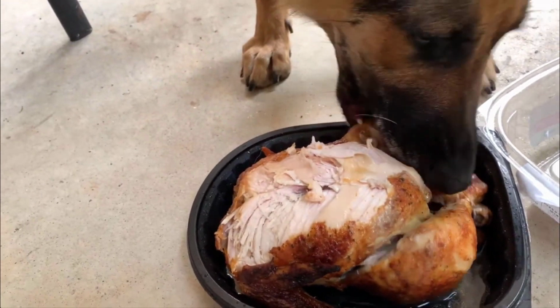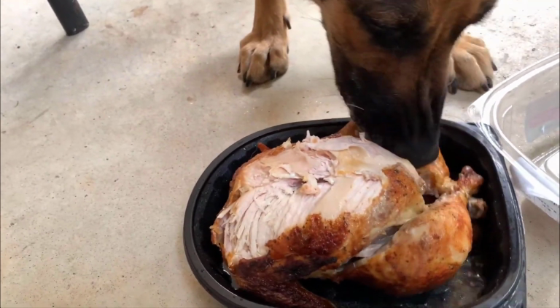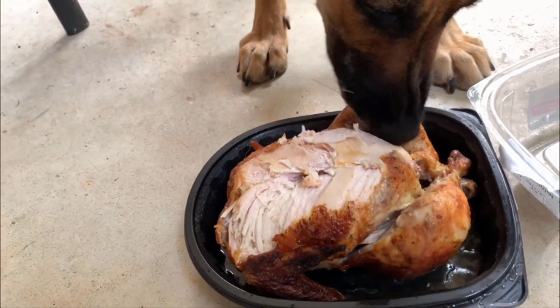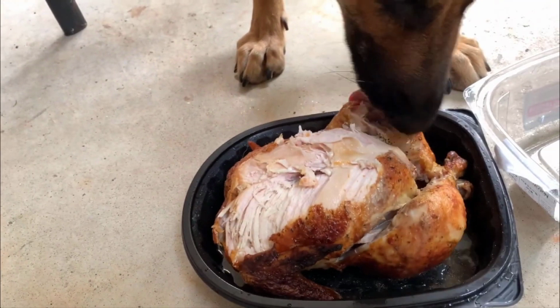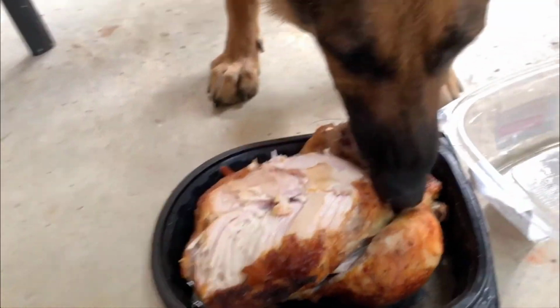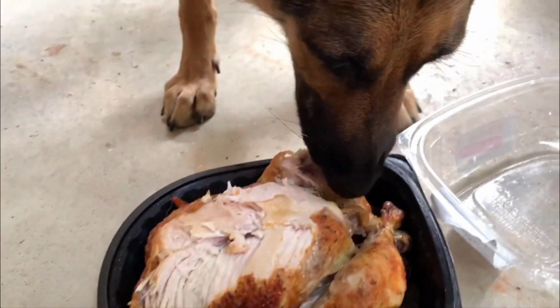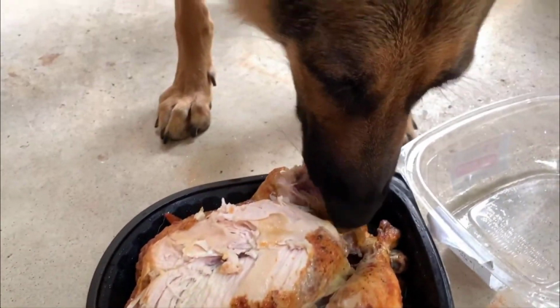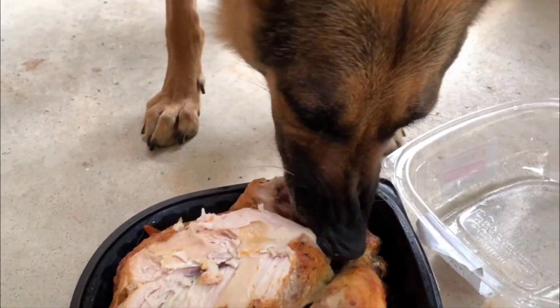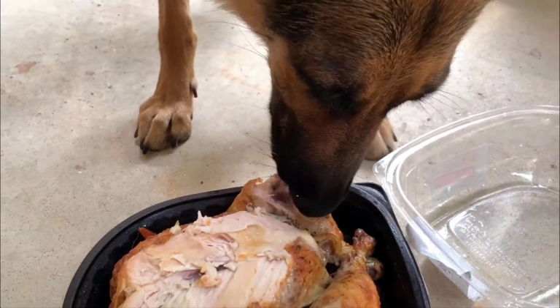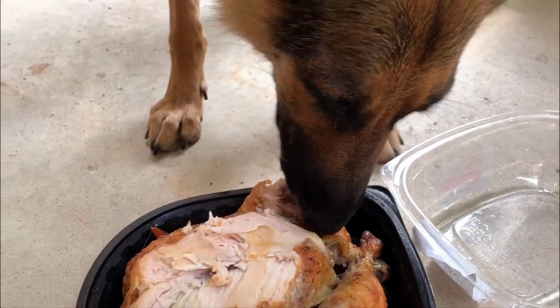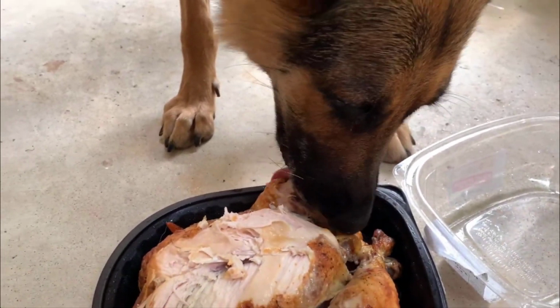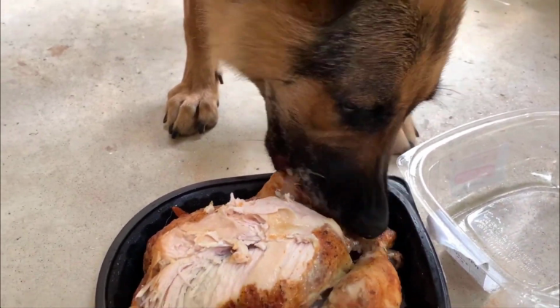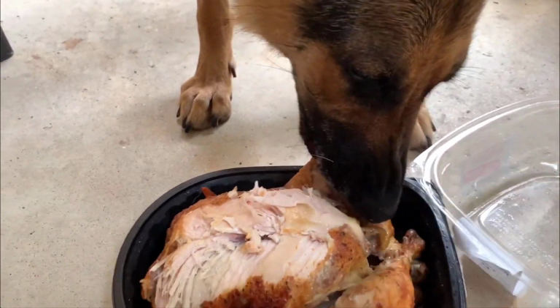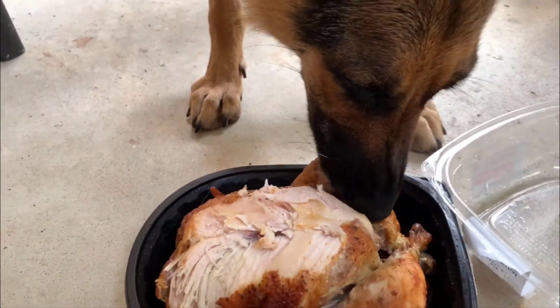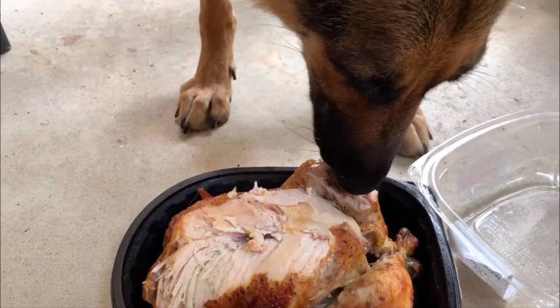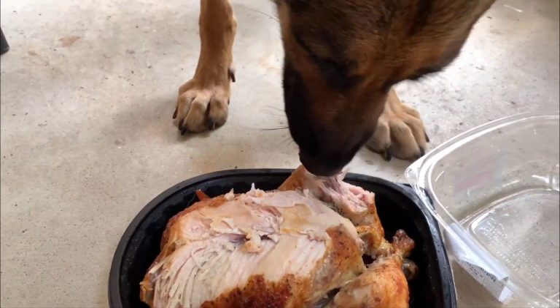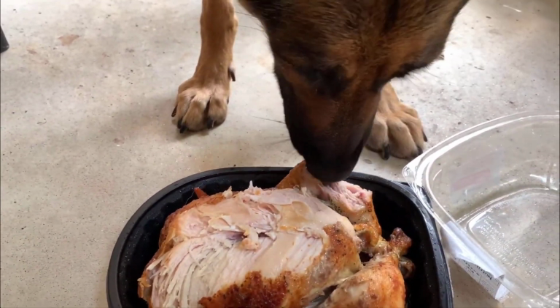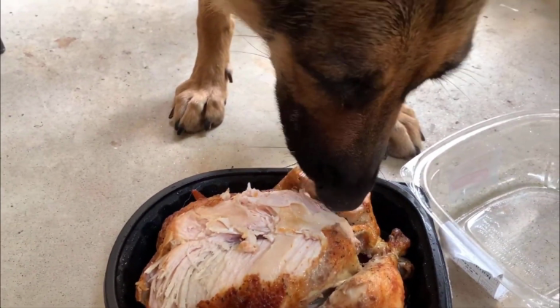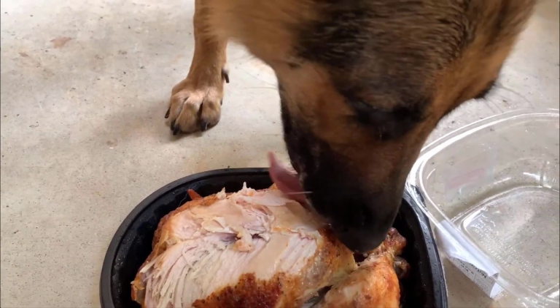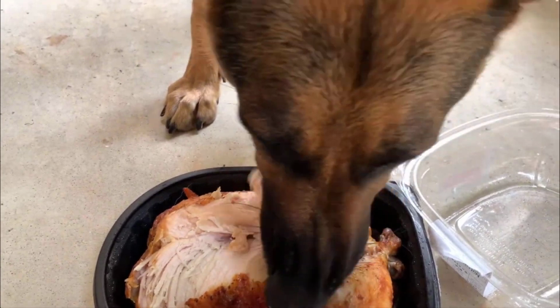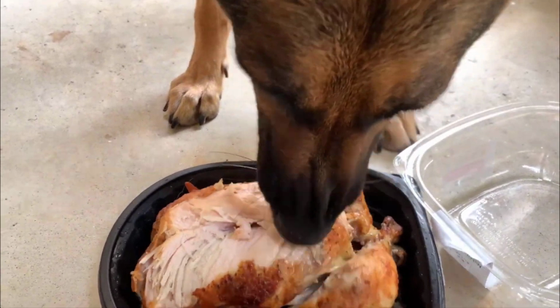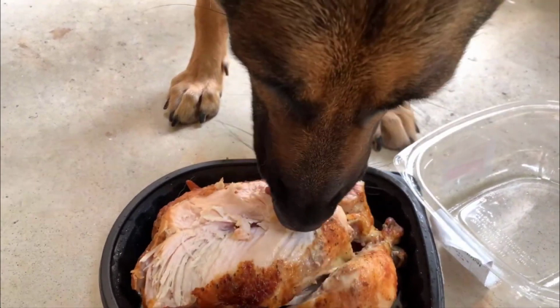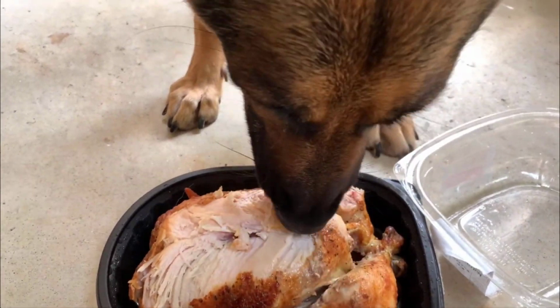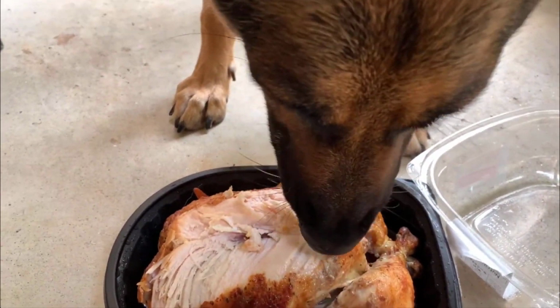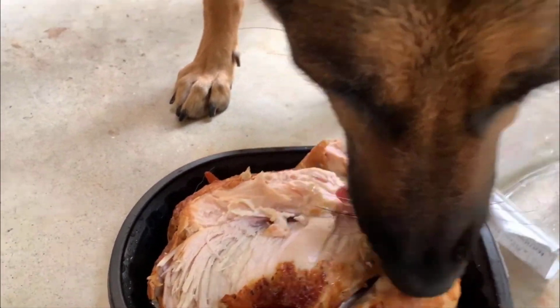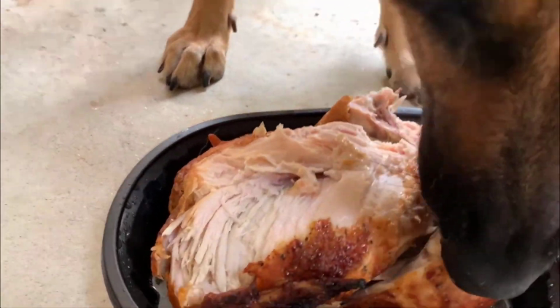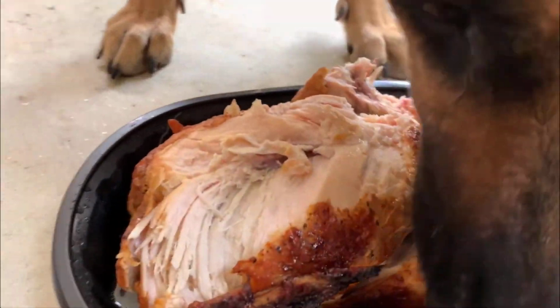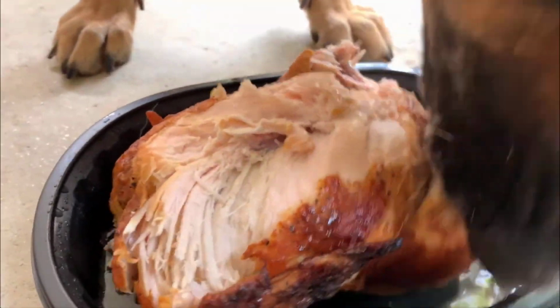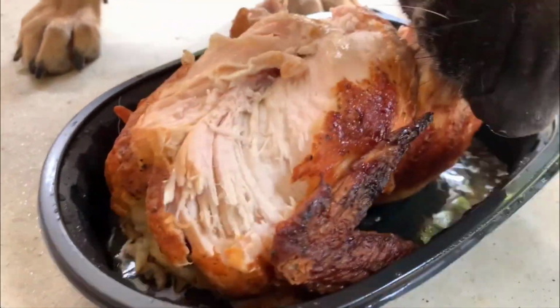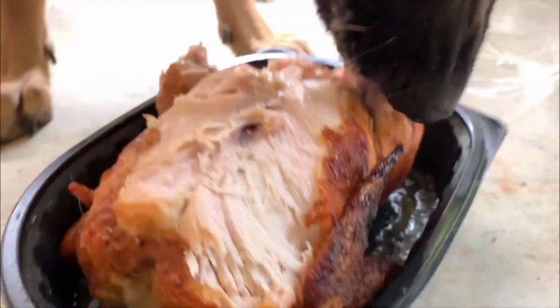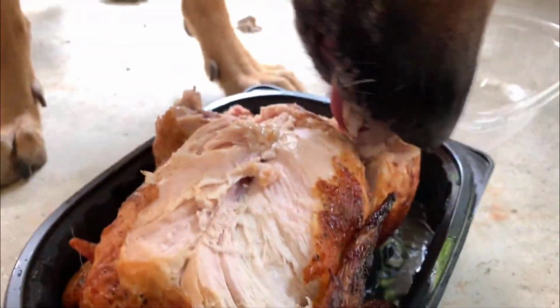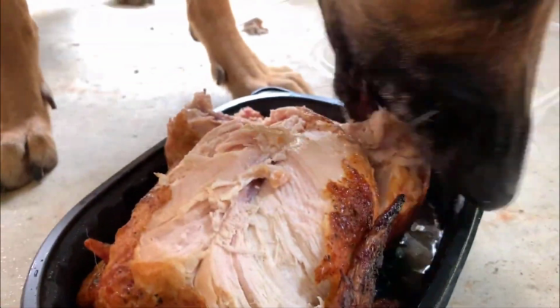But don't give him the bones and skin of the chicken. Dogs need to have a low-fat diet, so give him the white meat portions only.